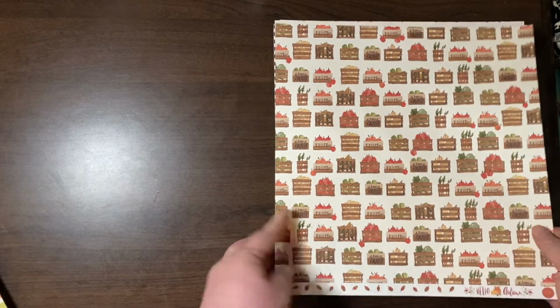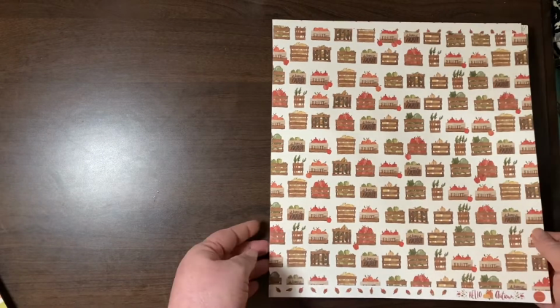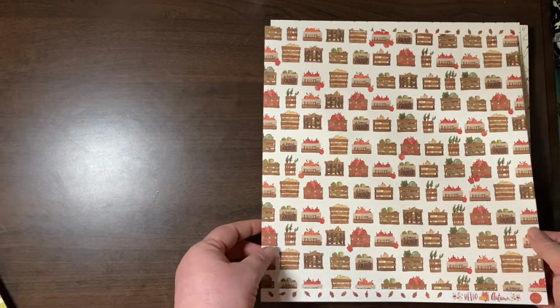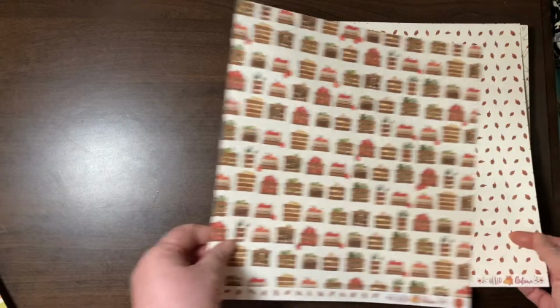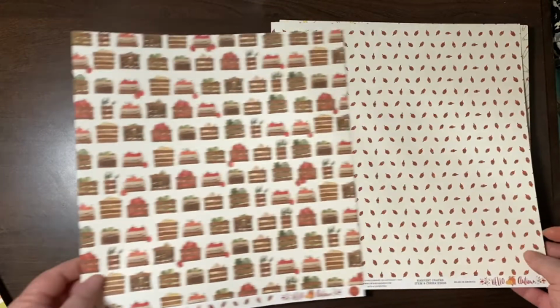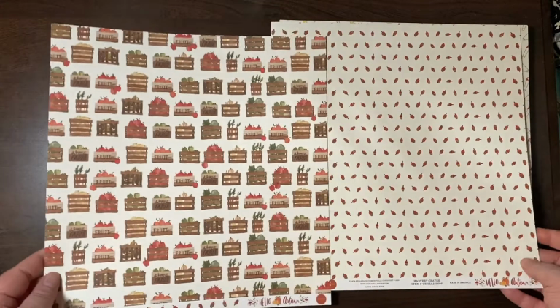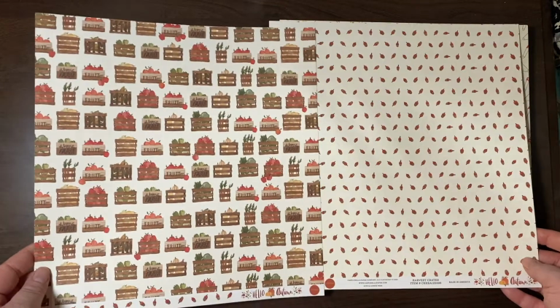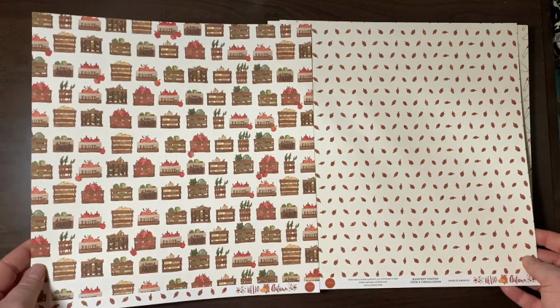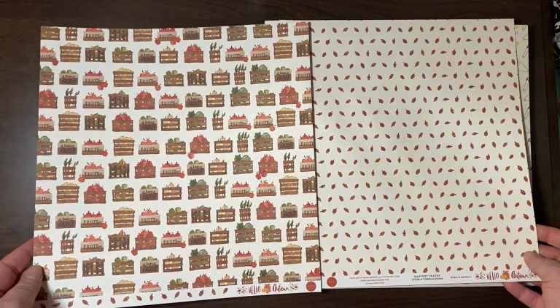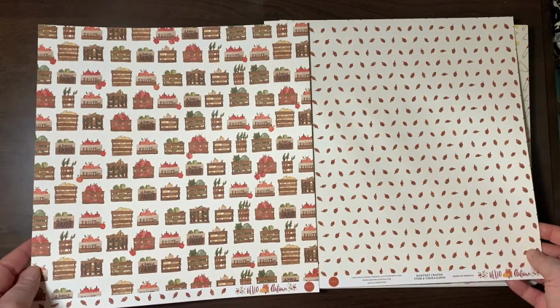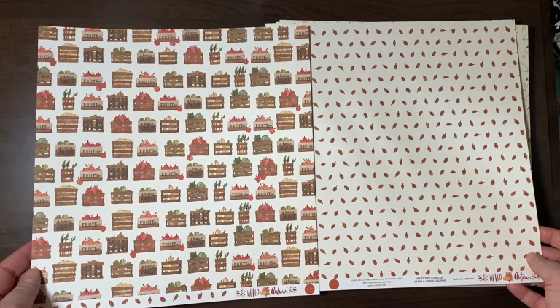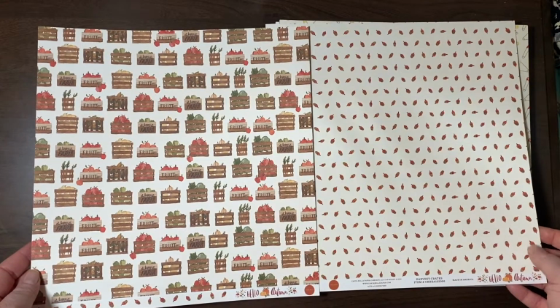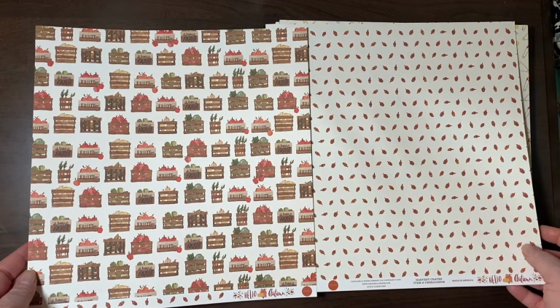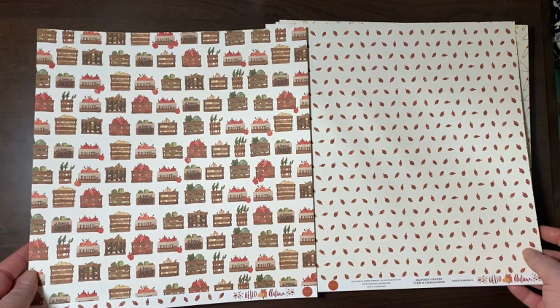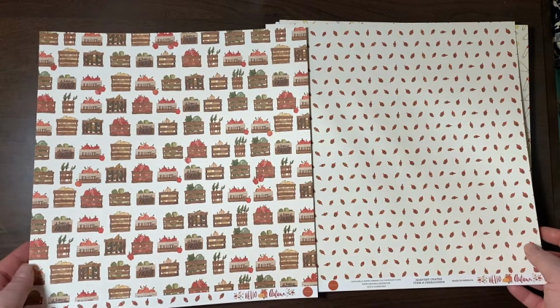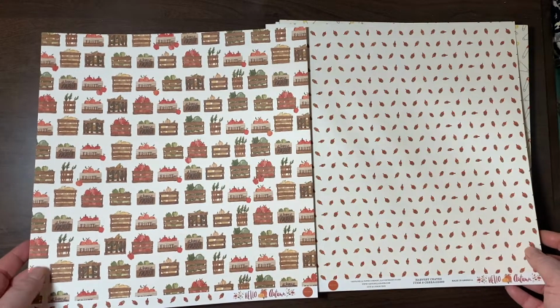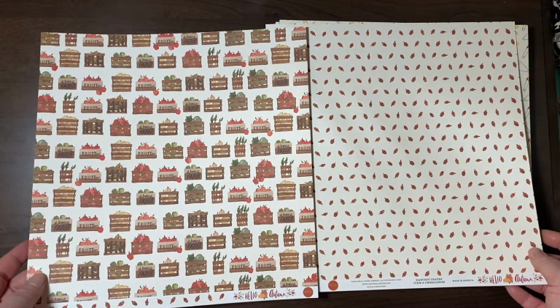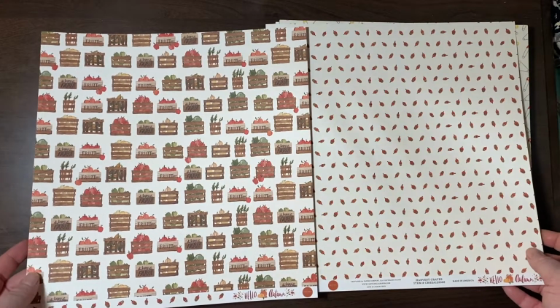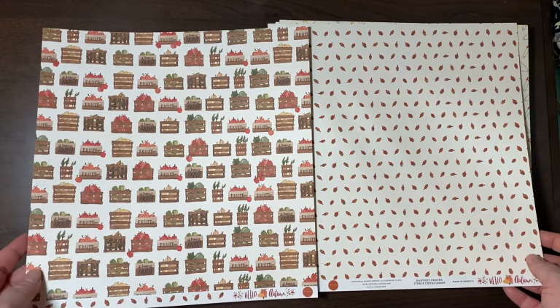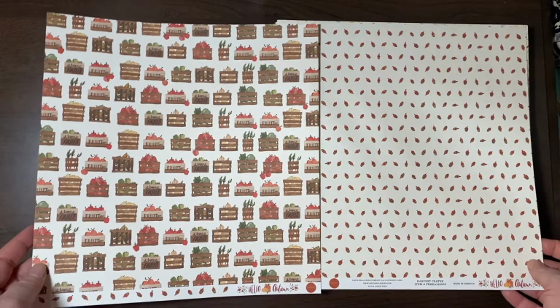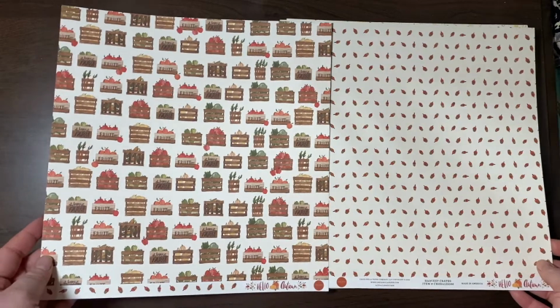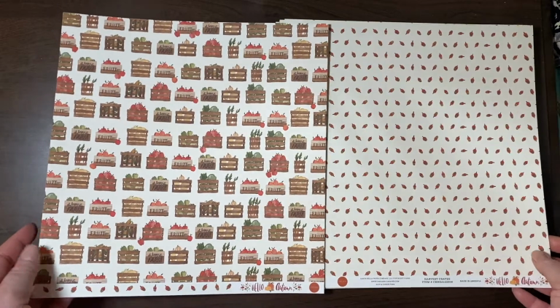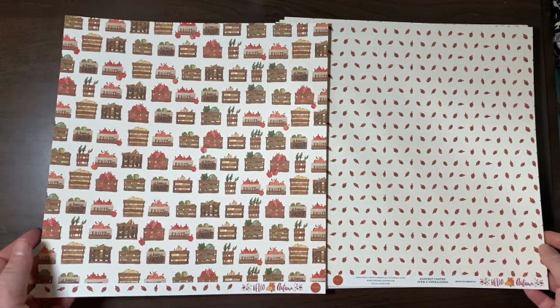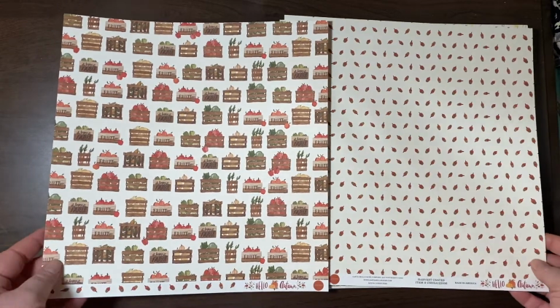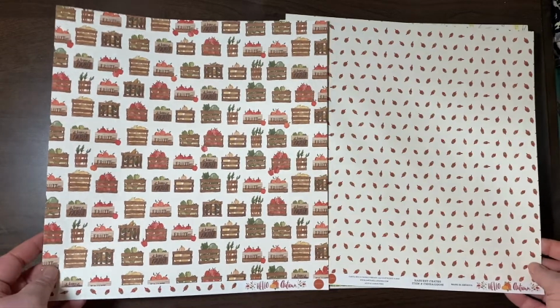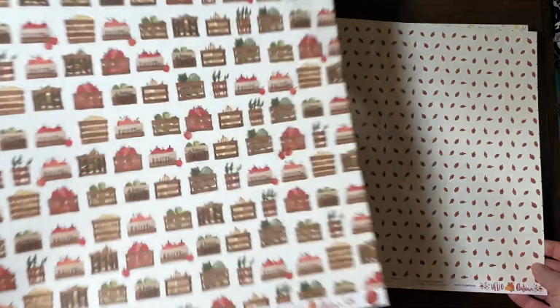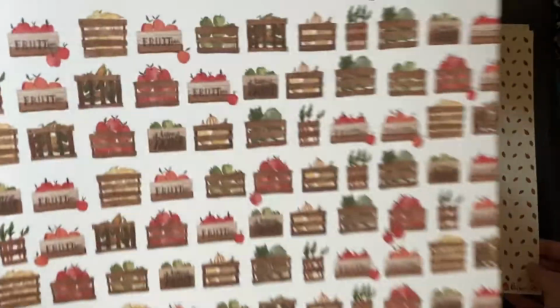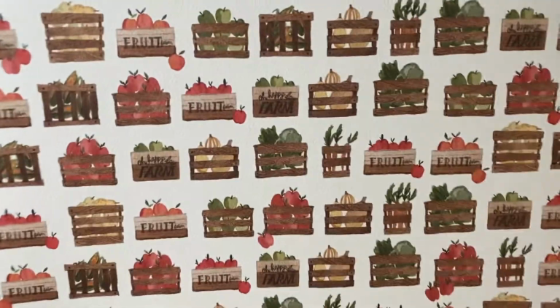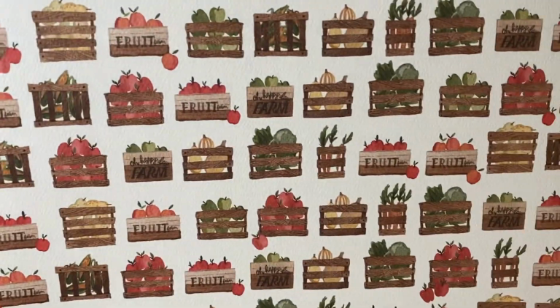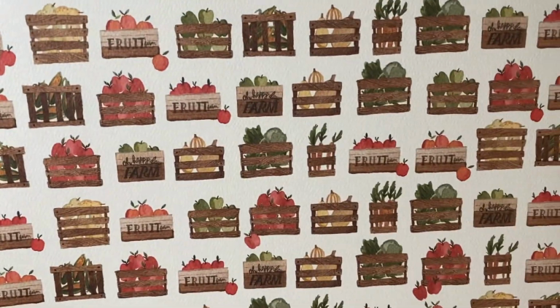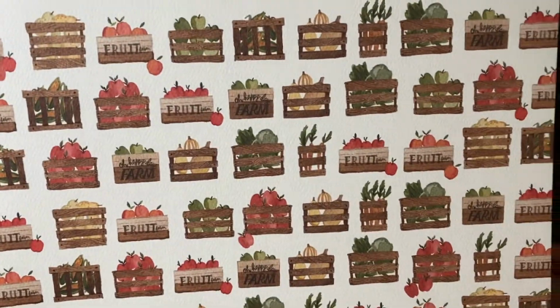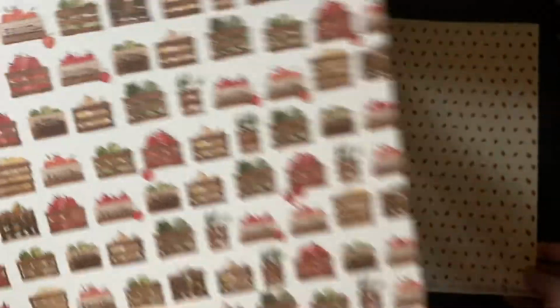Hello Autumn from Cartabella — very cute little acorns and then crates of fruits and veggies.